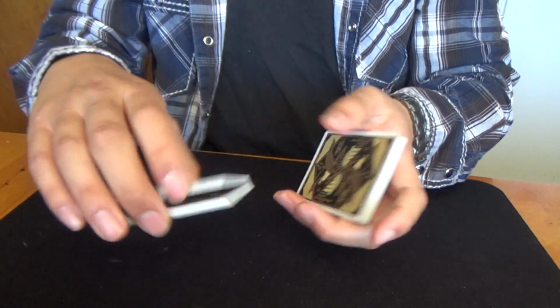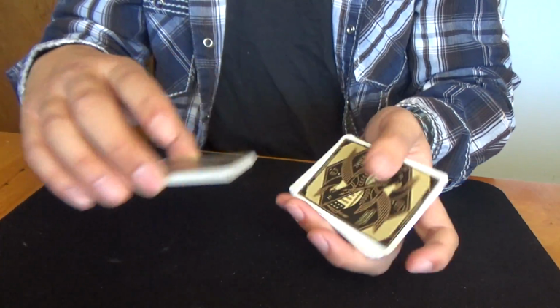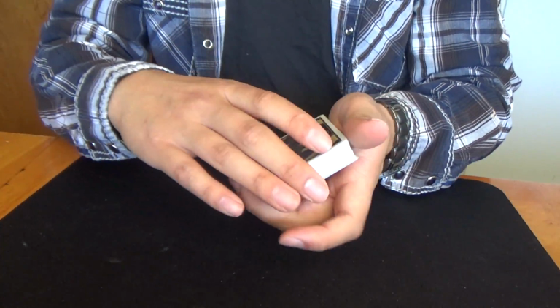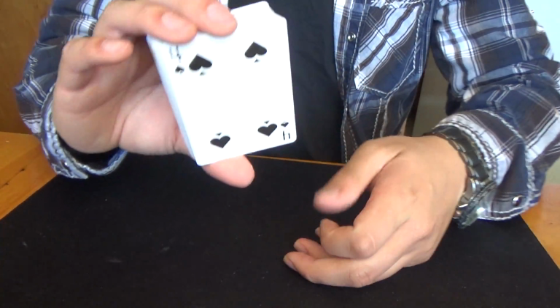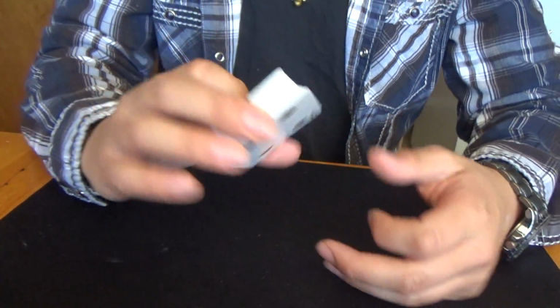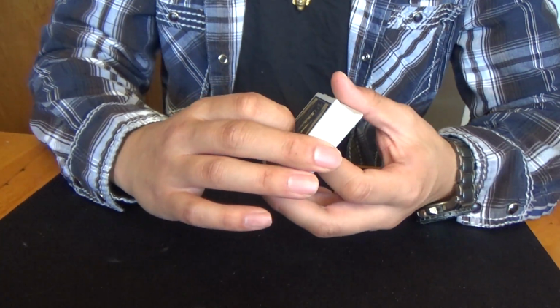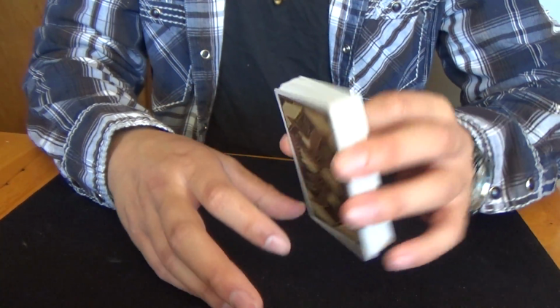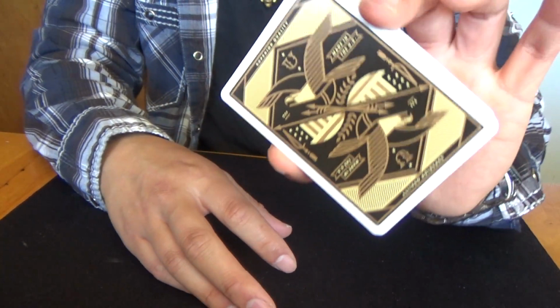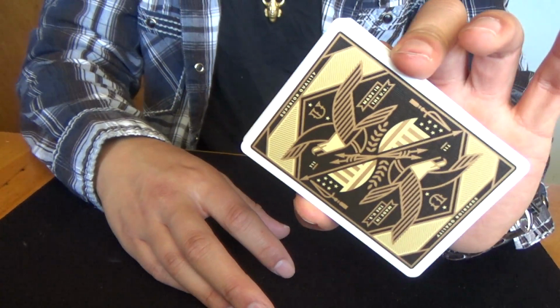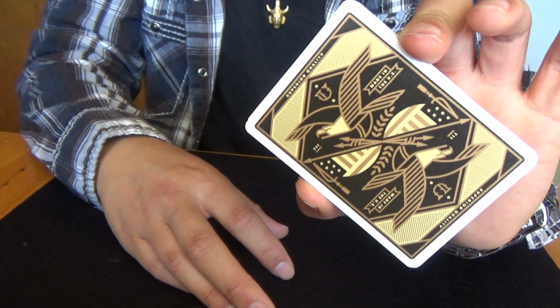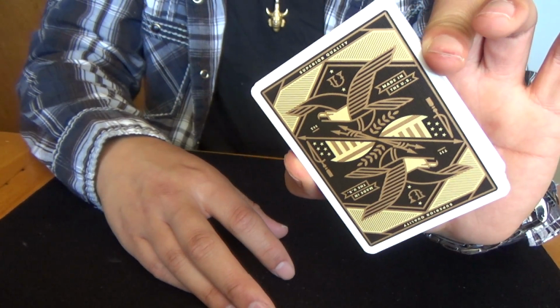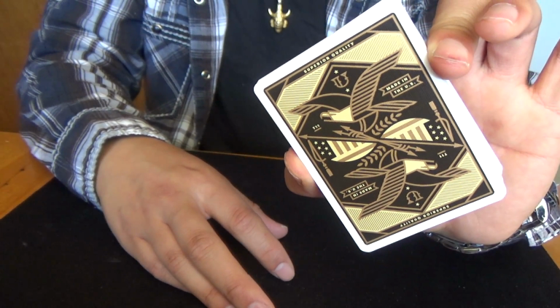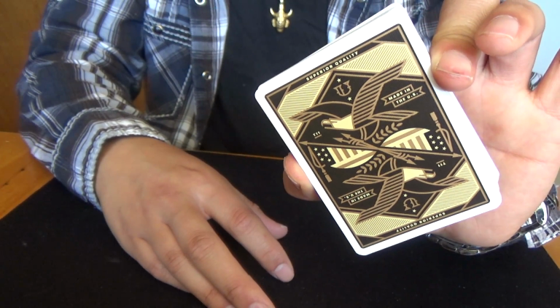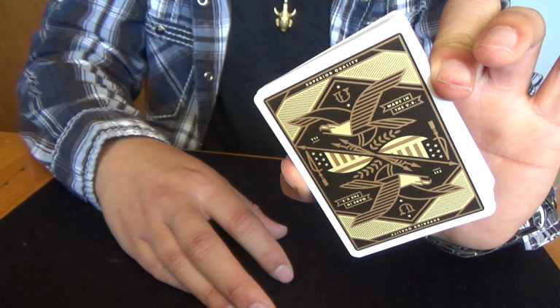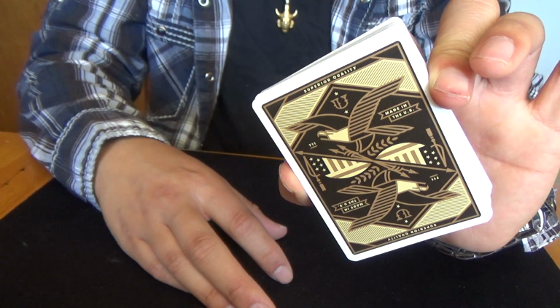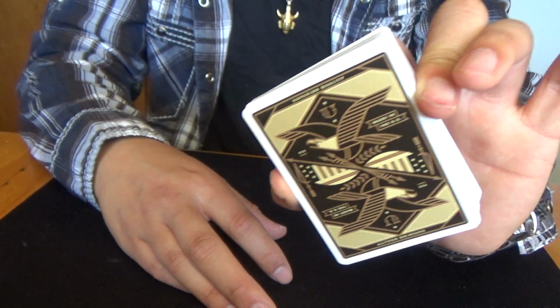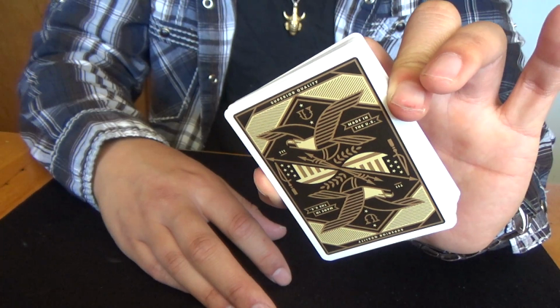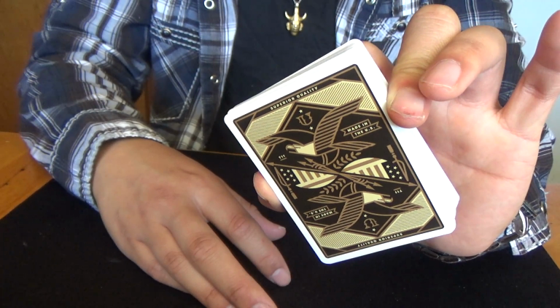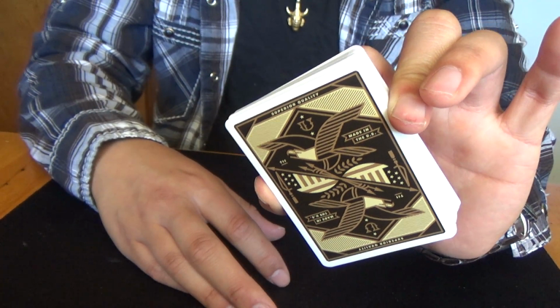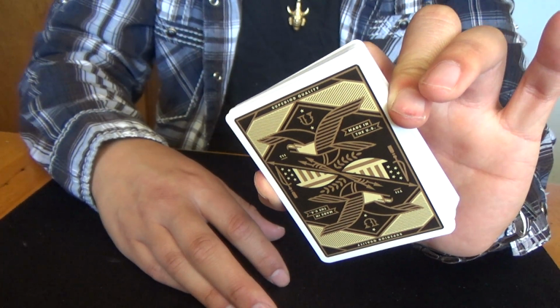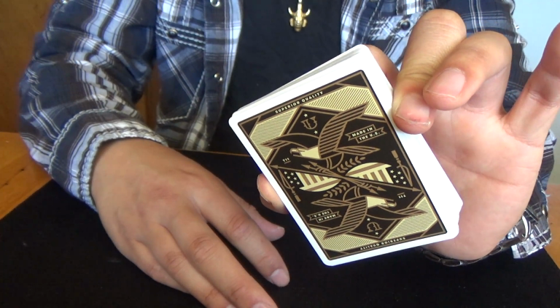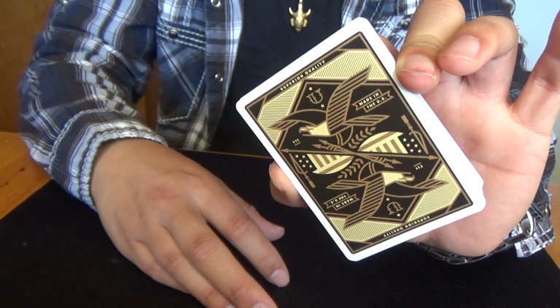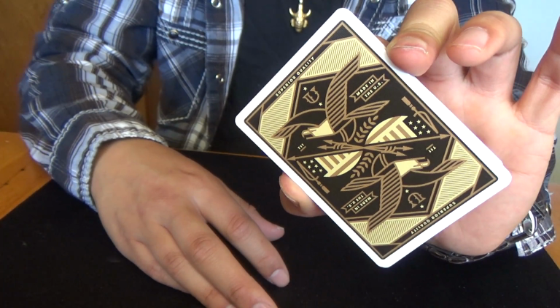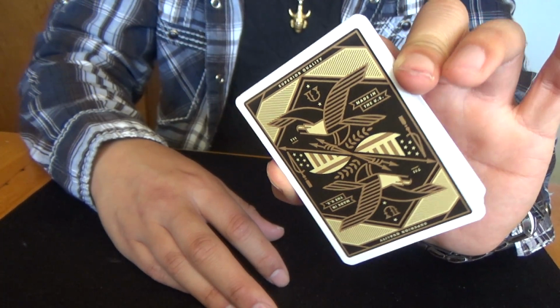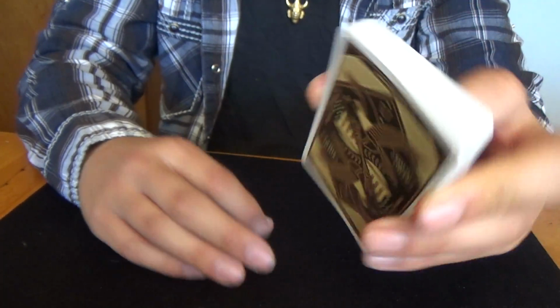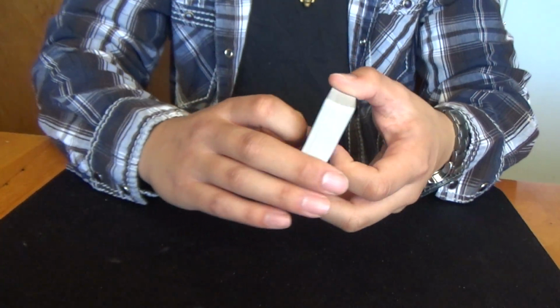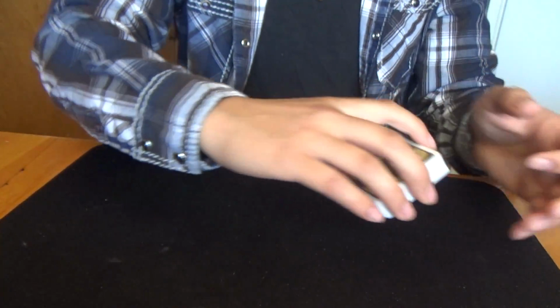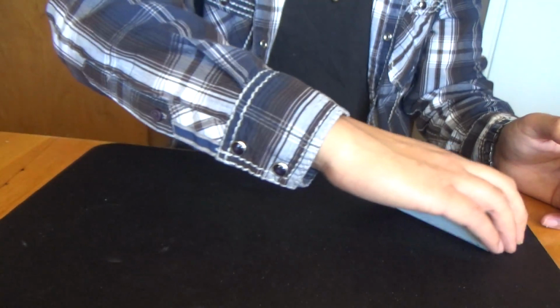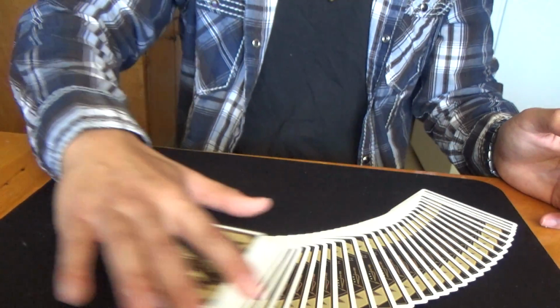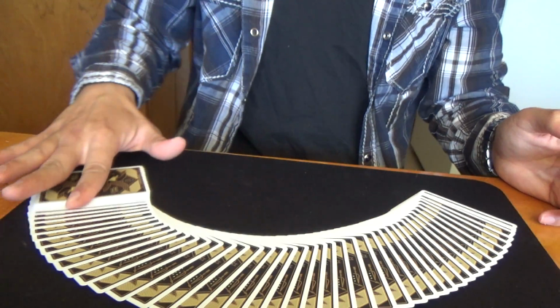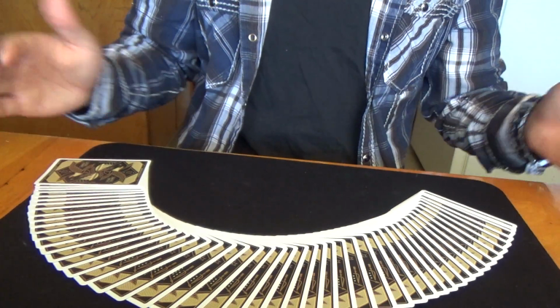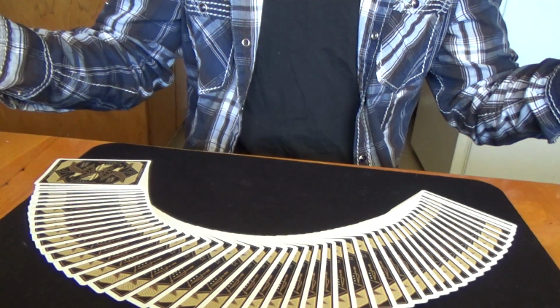It's all in all a good deck. I recommend it. If you've seen pictures online and you think this deck is for you, by all means get it. It gets my approval. Thanks for watching and have a good day.